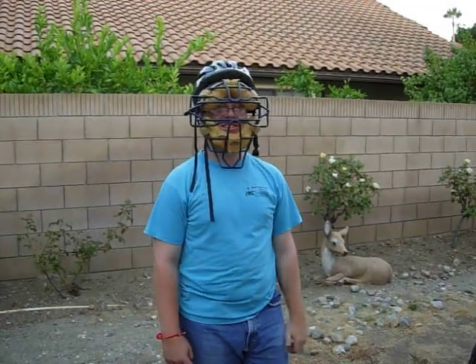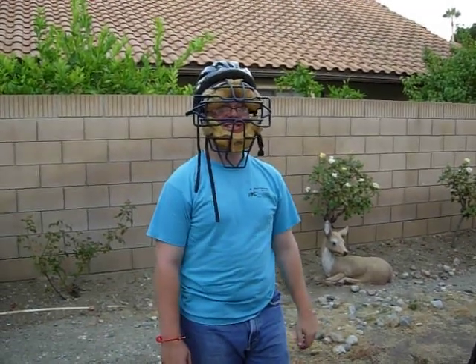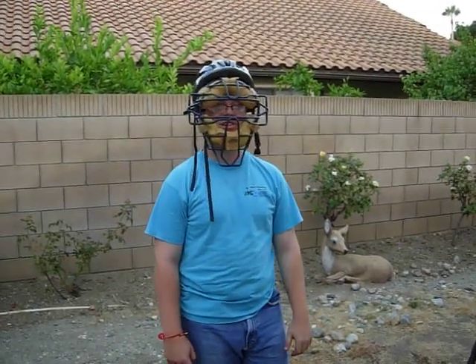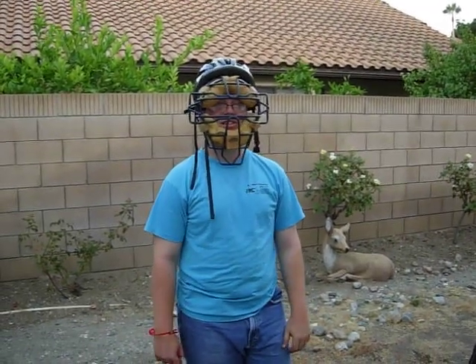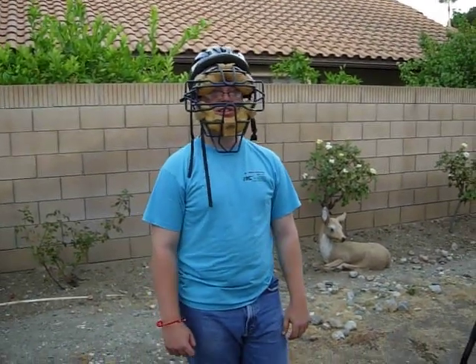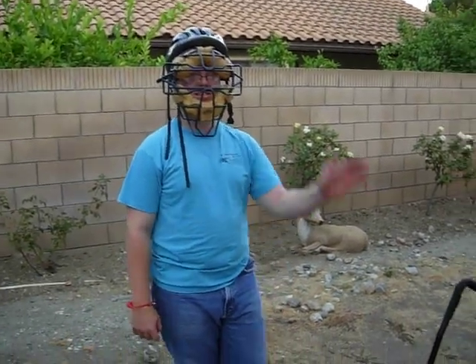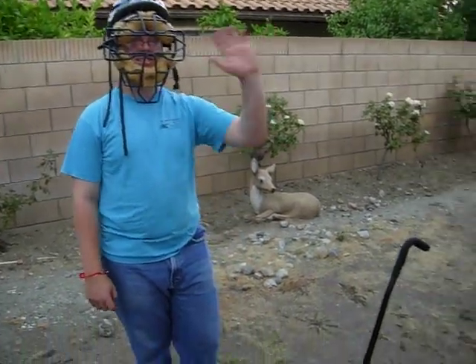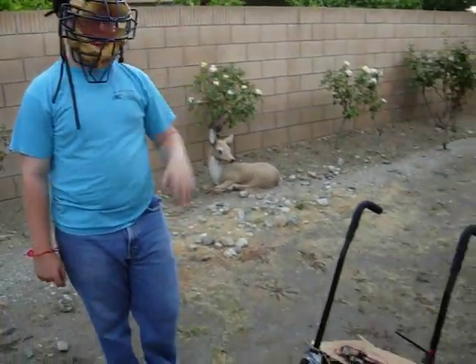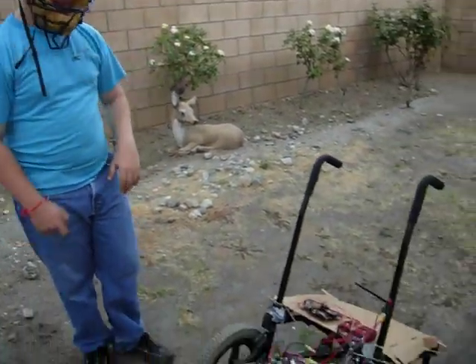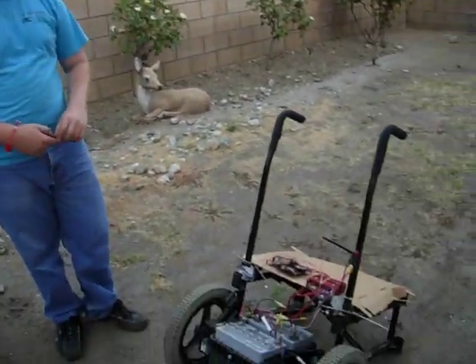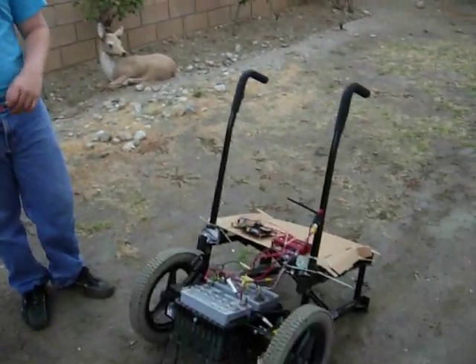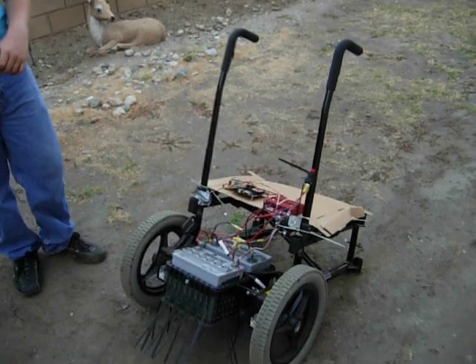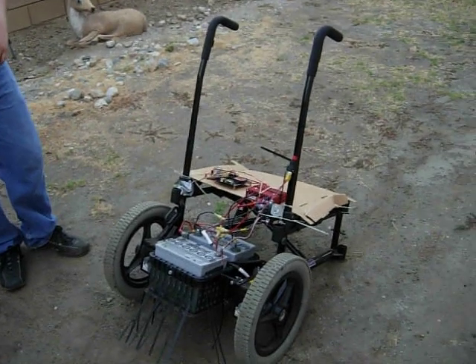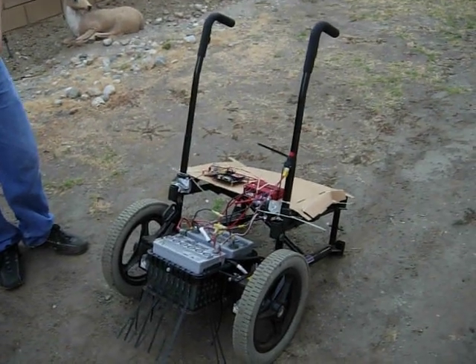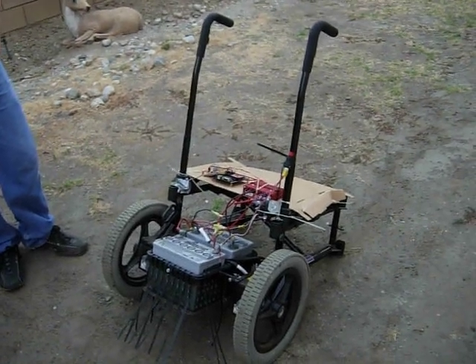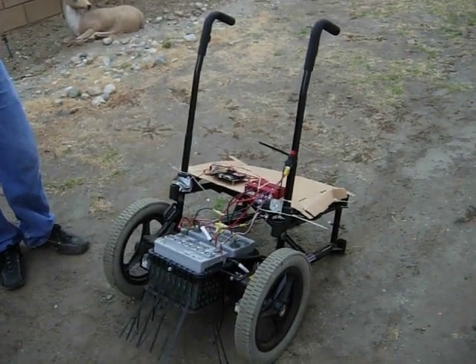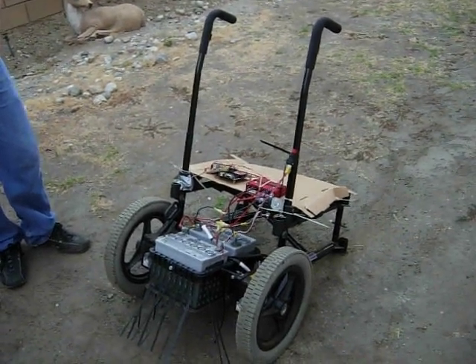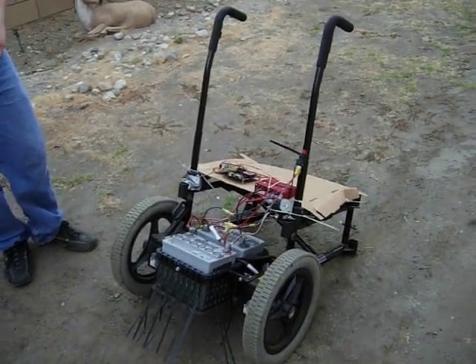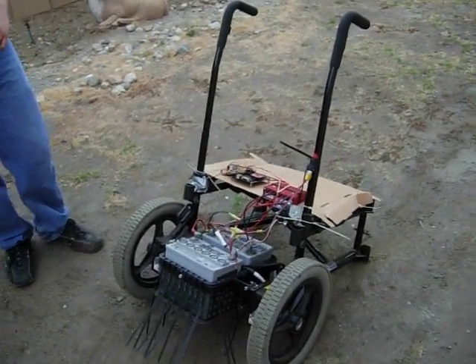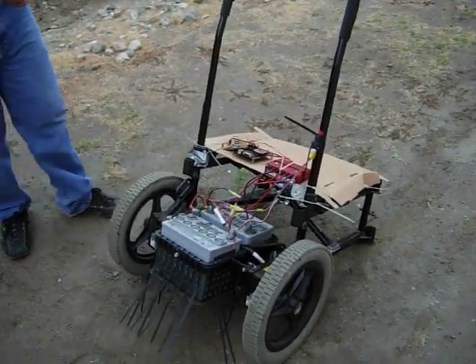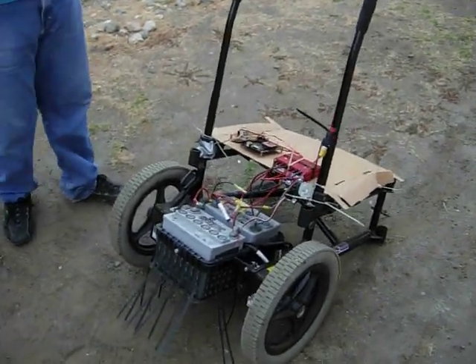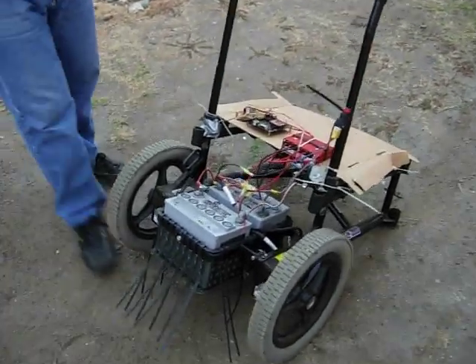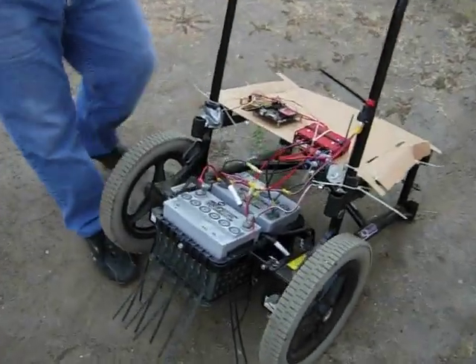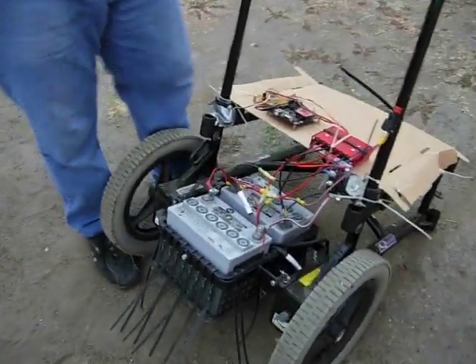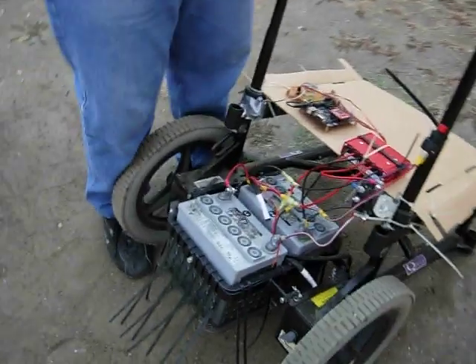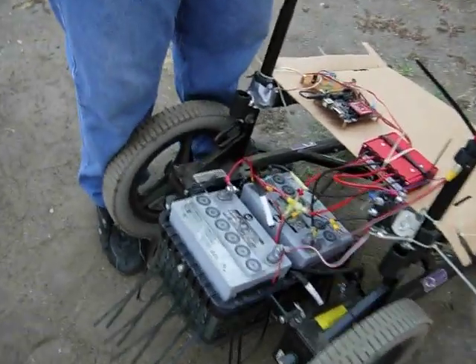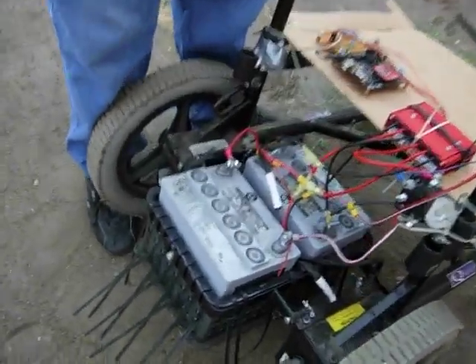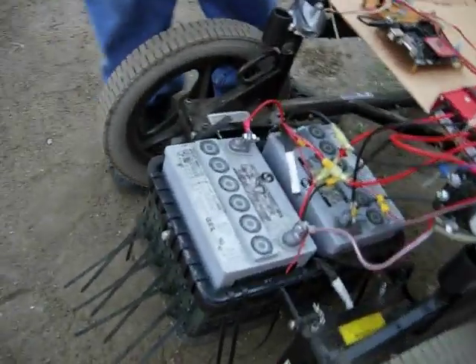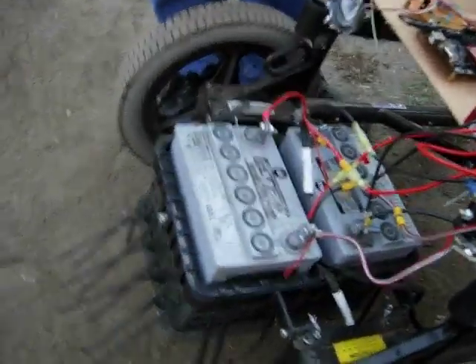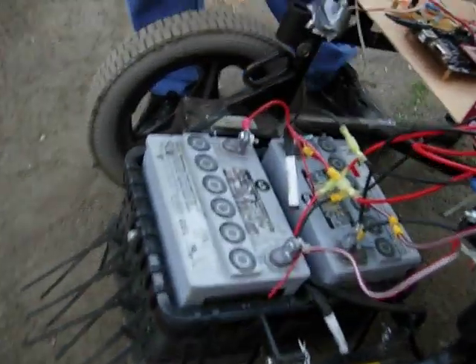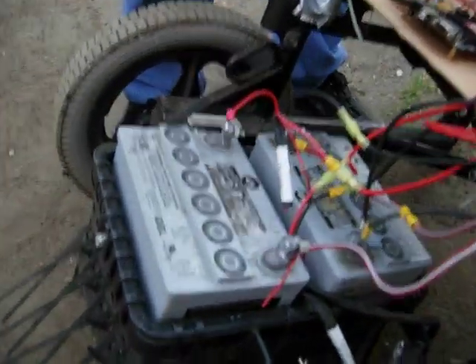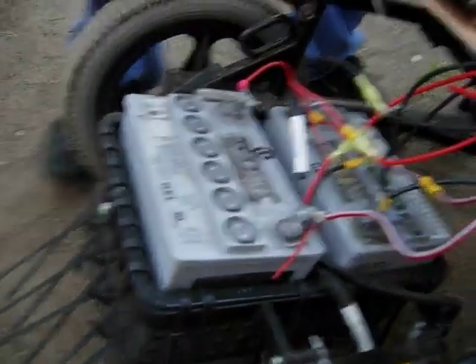Here's Eric and here is Eric's Segway prototype one. Getting in a little bit closer, you want to say something about what we got?